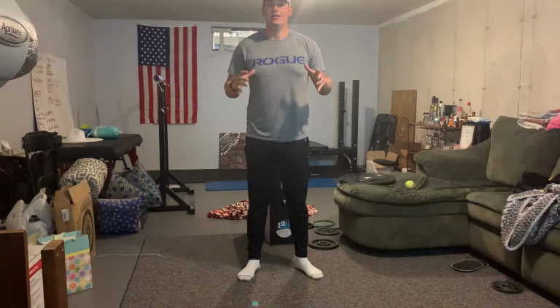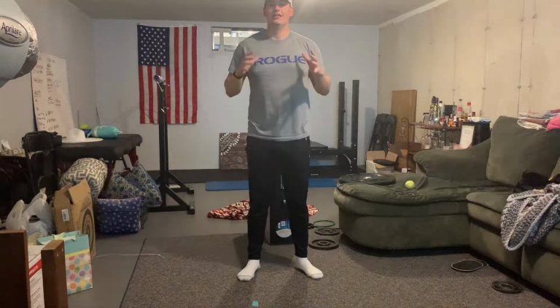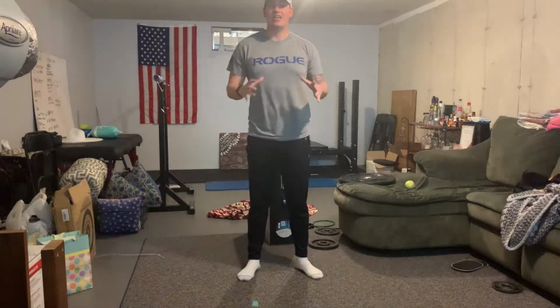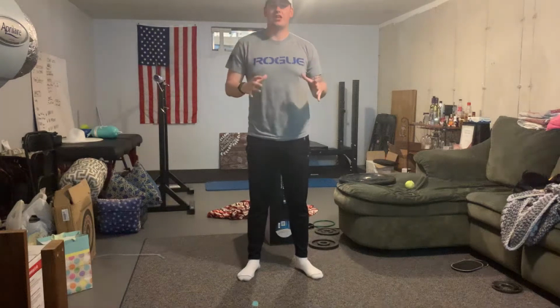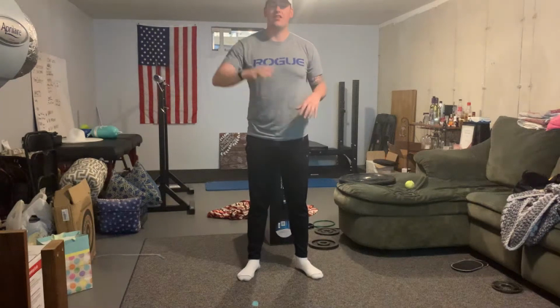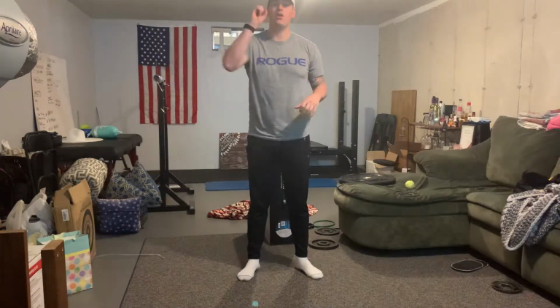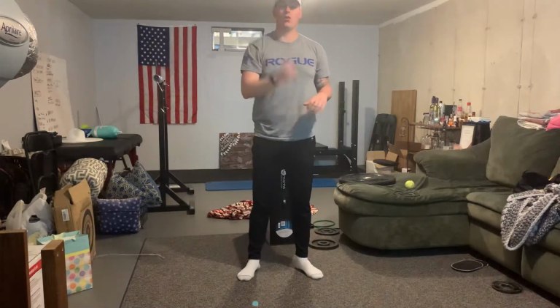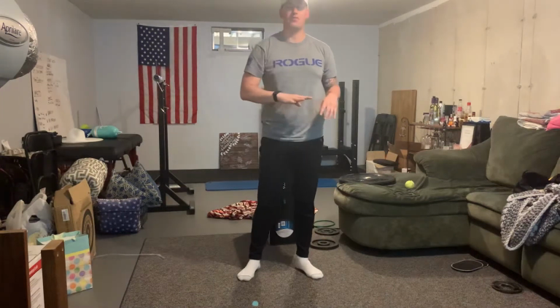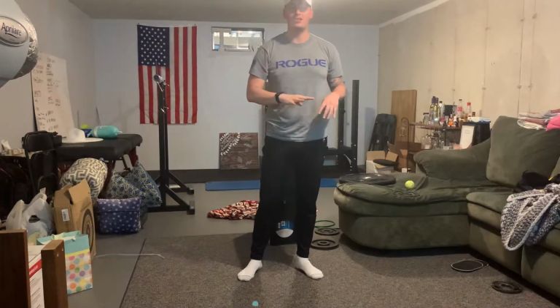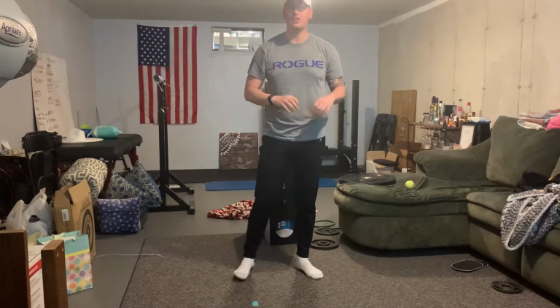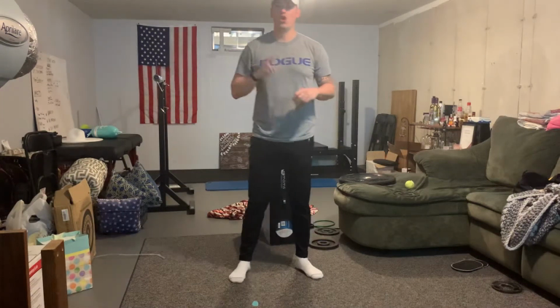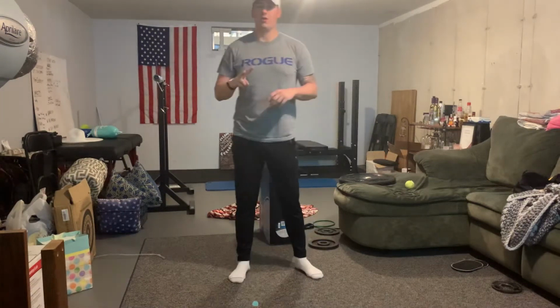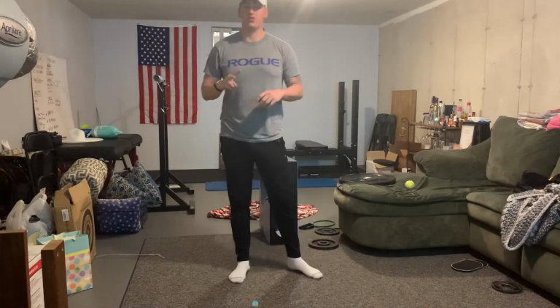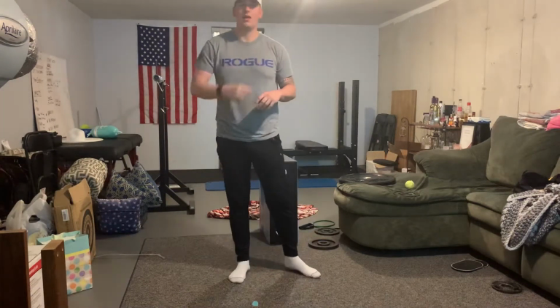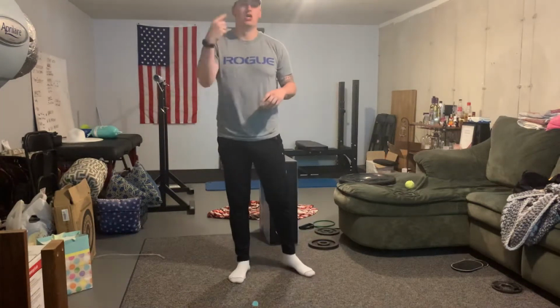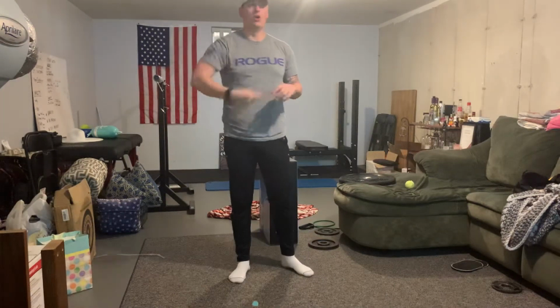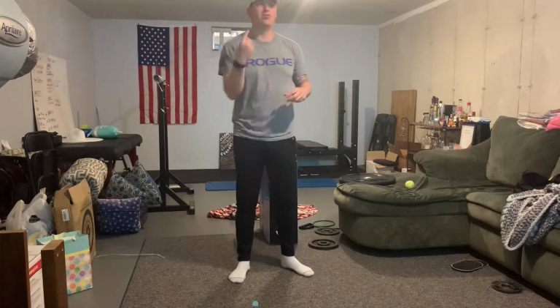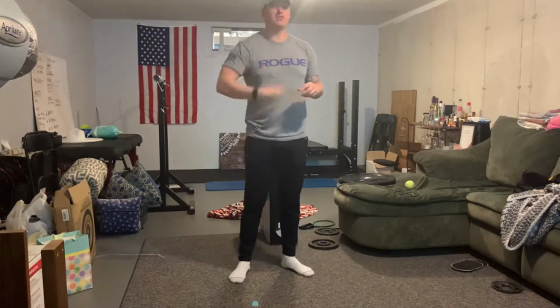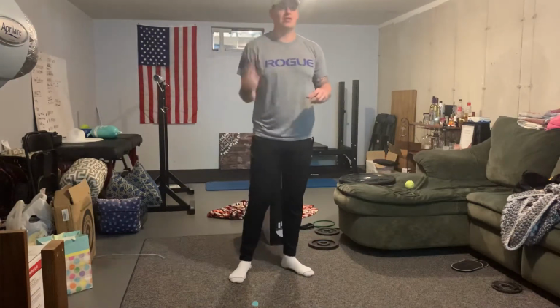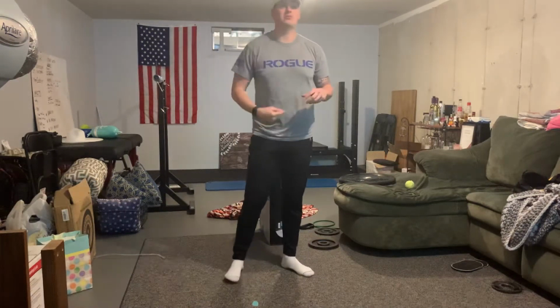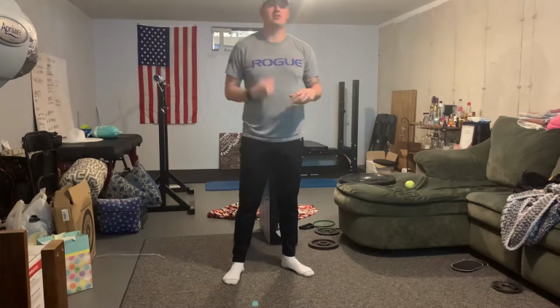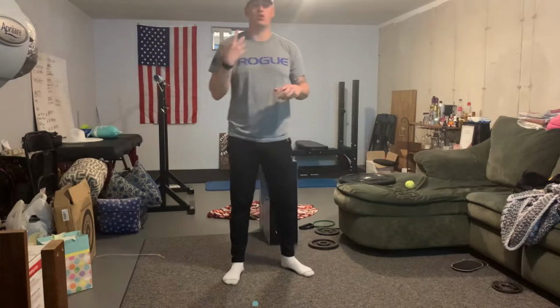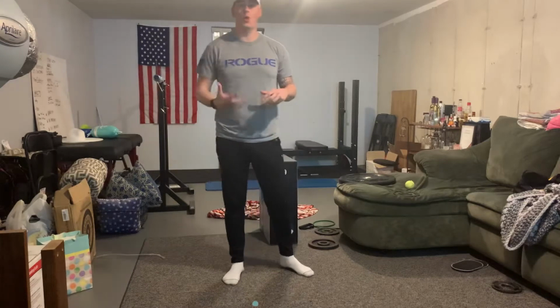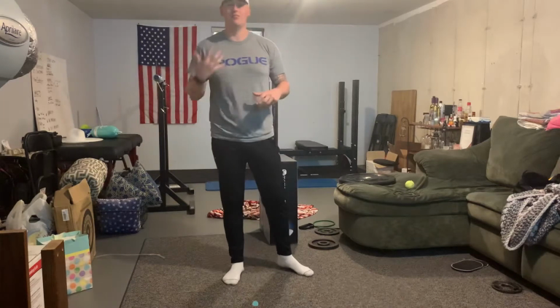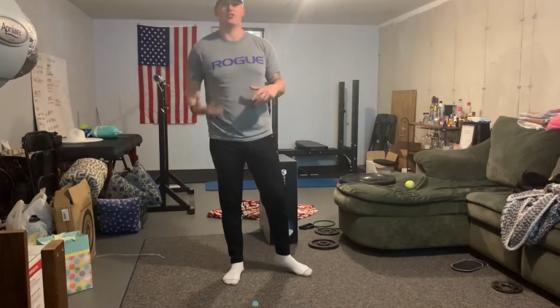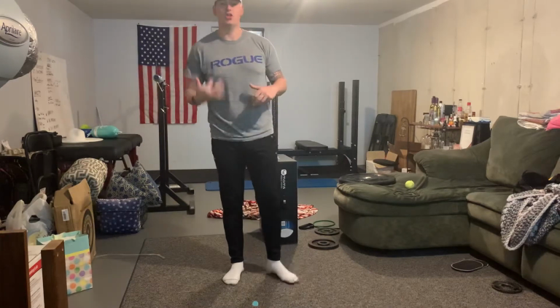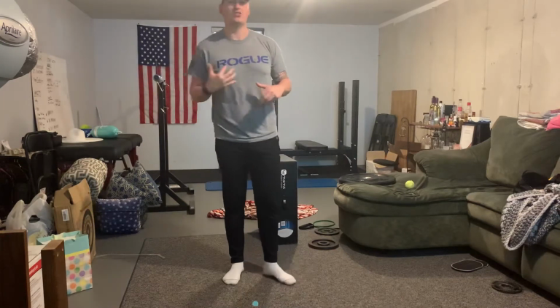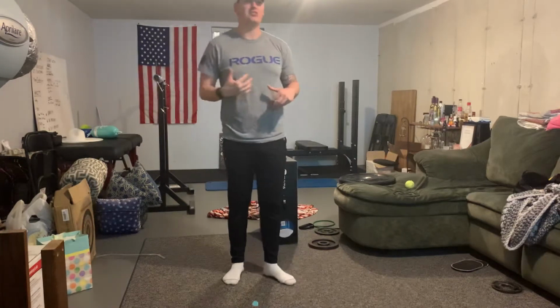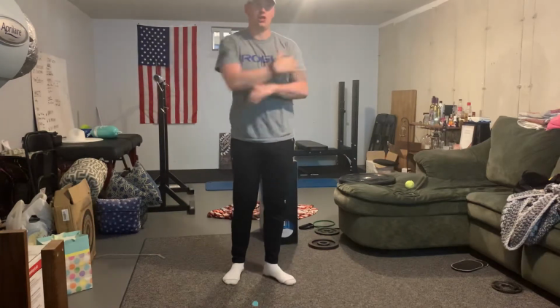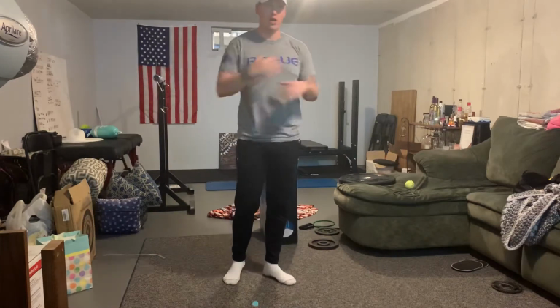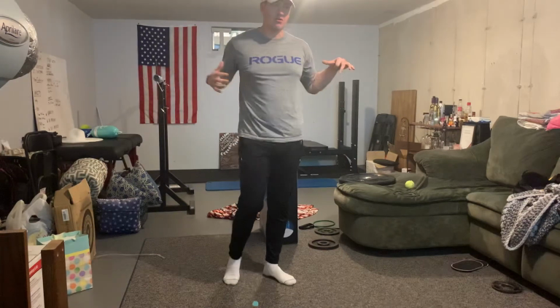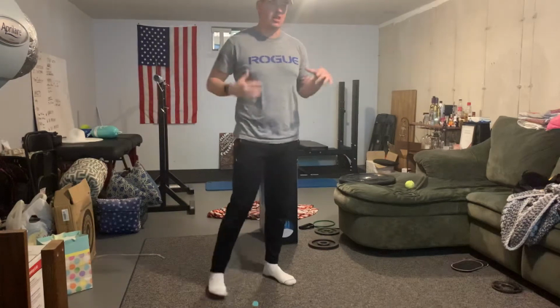Last circuit of the day — work for 40 seconds, rest for 20. You're going through this four times, it's going to take you 20 minutes. It's a good solid circuit, no extra rest anywhere.